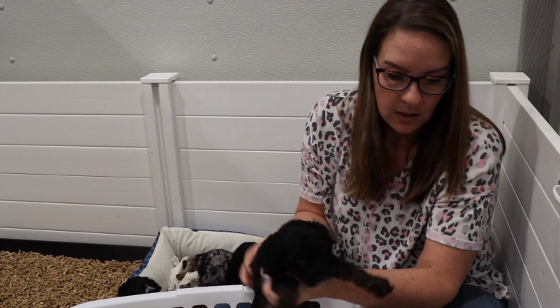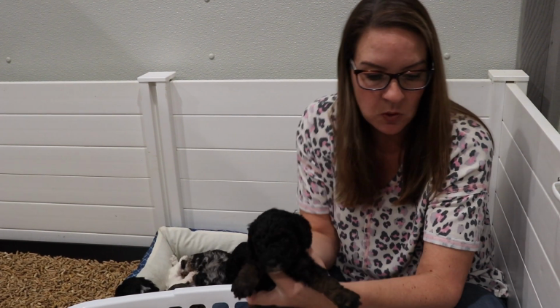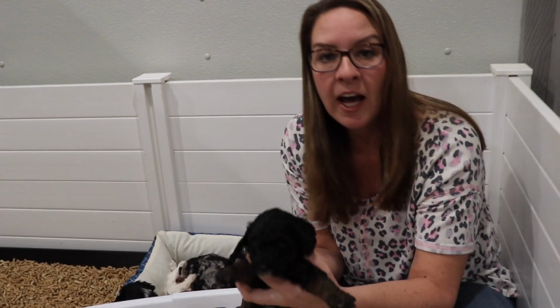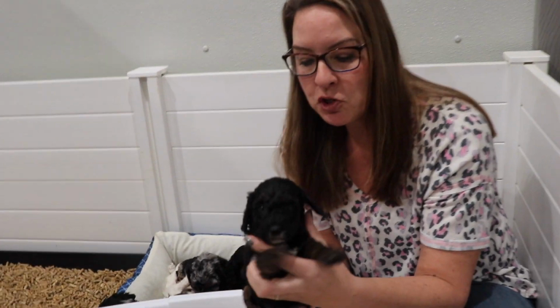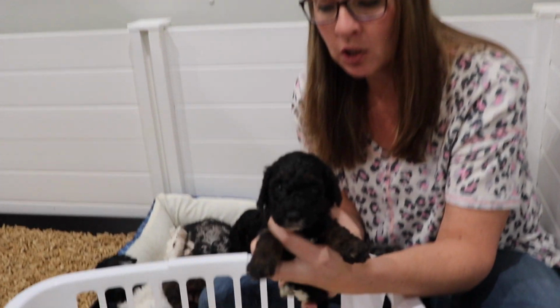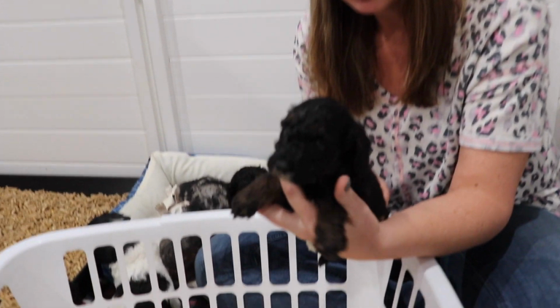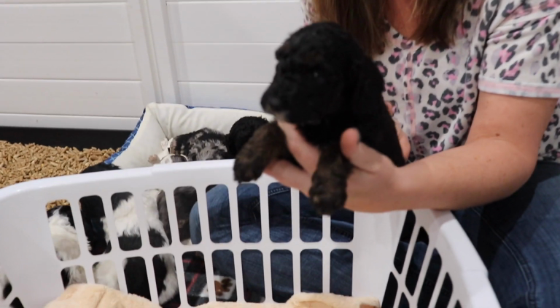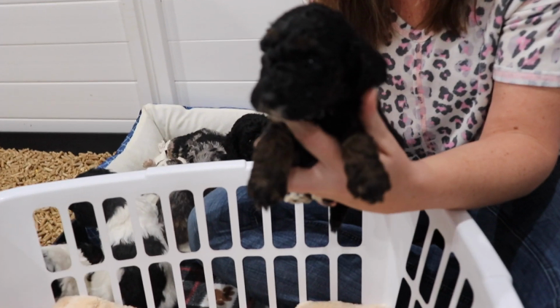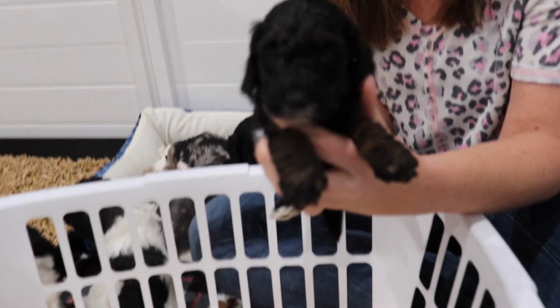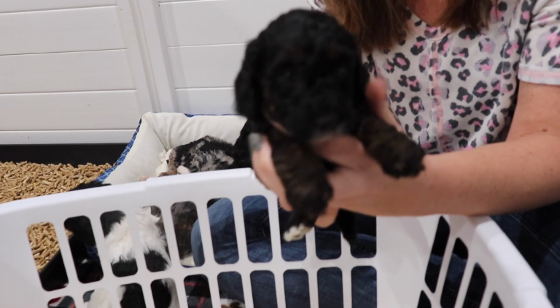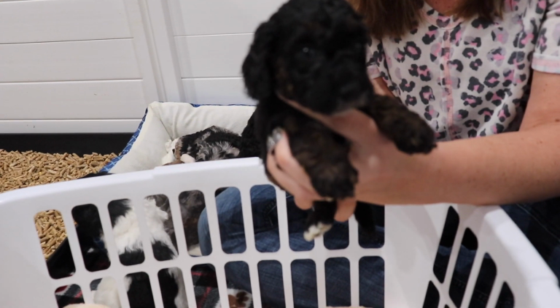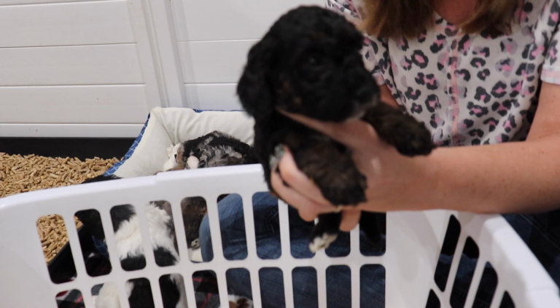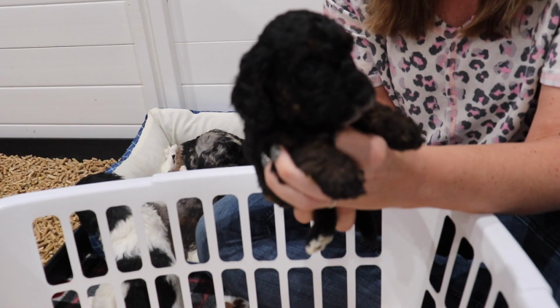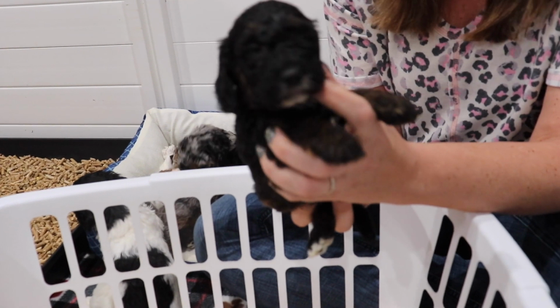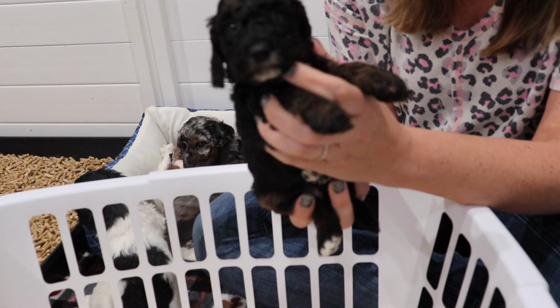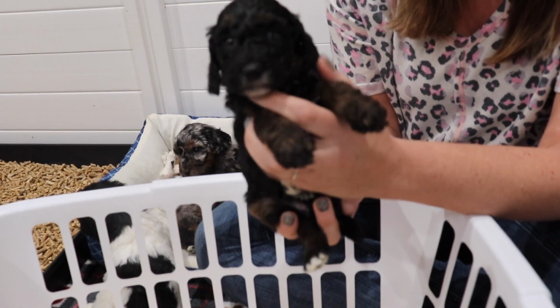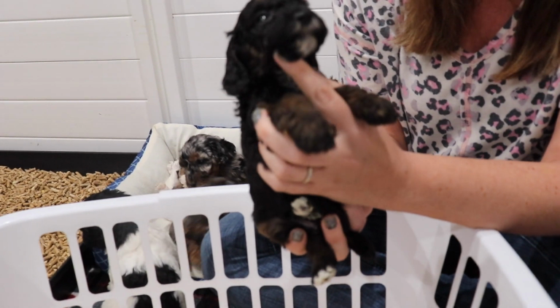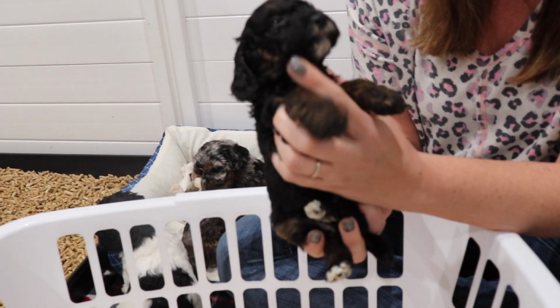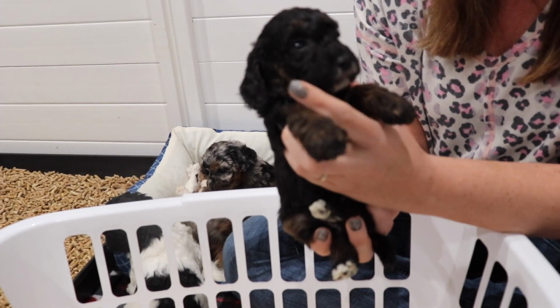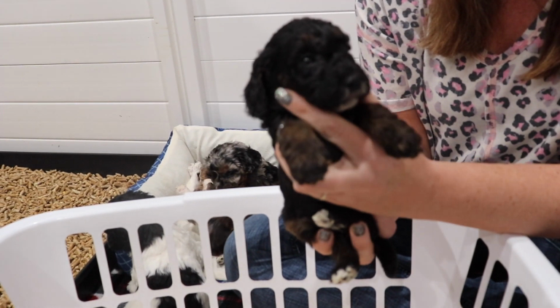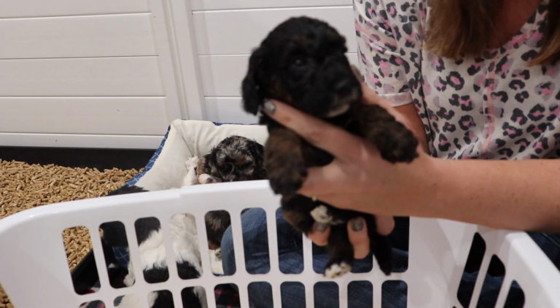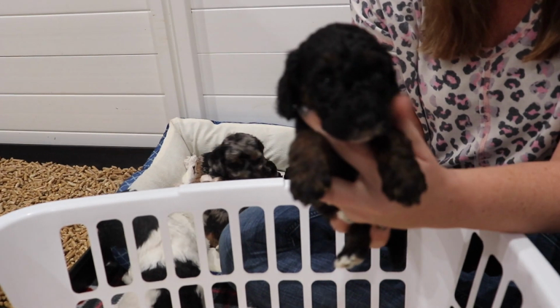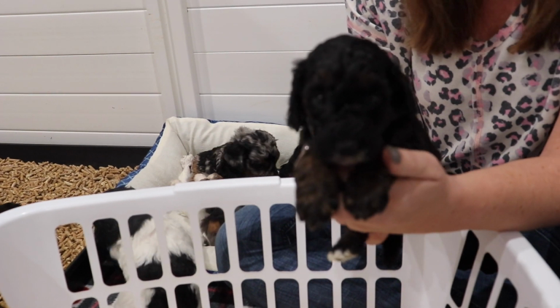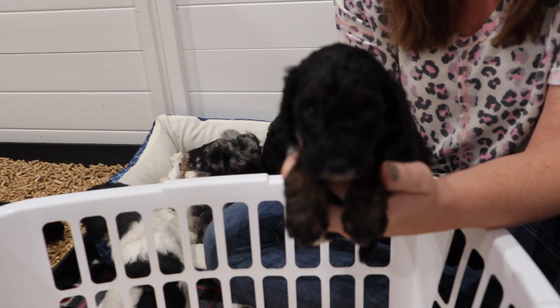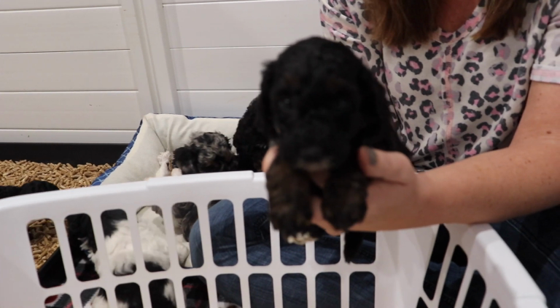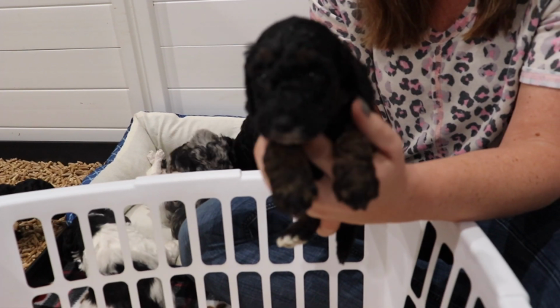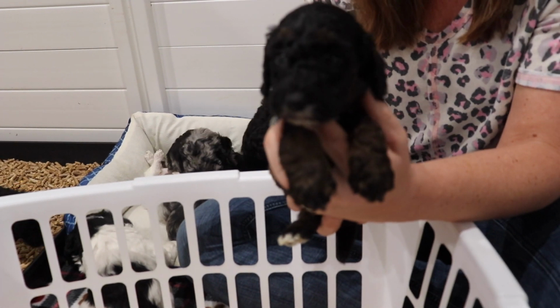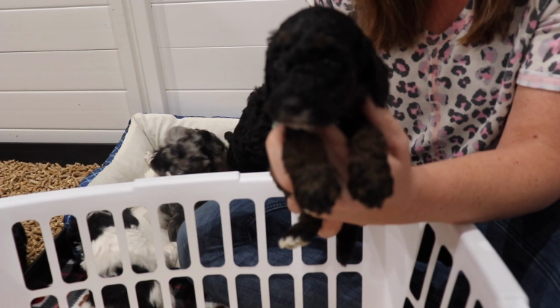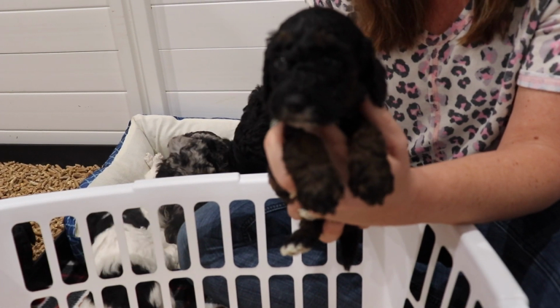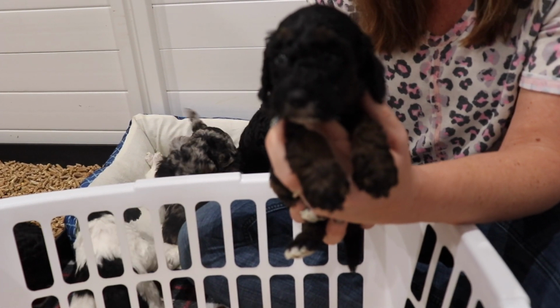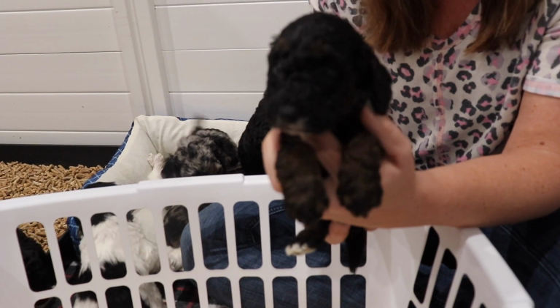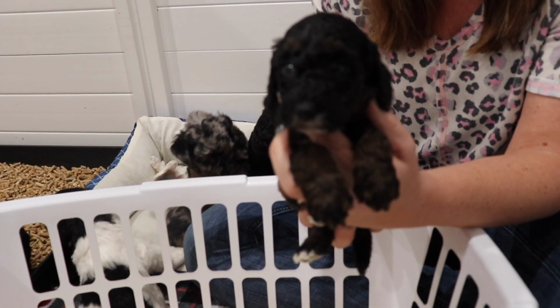Next we have Sugar. Sugar is a Phantom female as well, and she would be considered Tux too. She has got a little bit of white on her chest. Sugar is a little bit smaller than Missy.